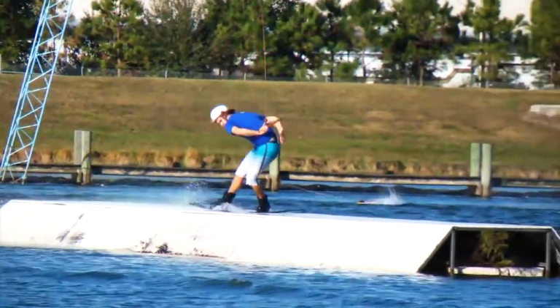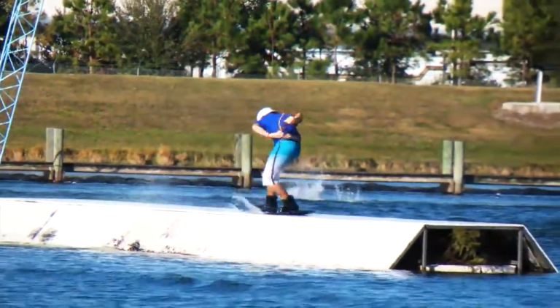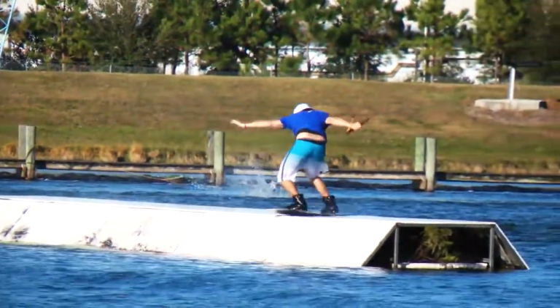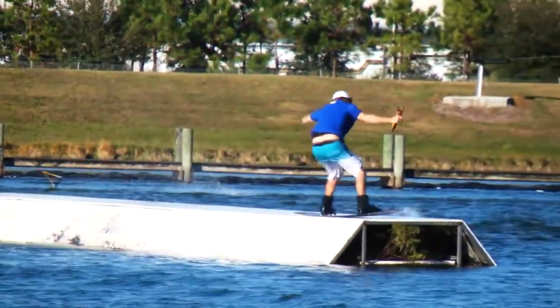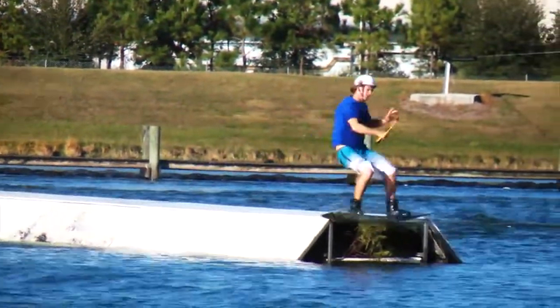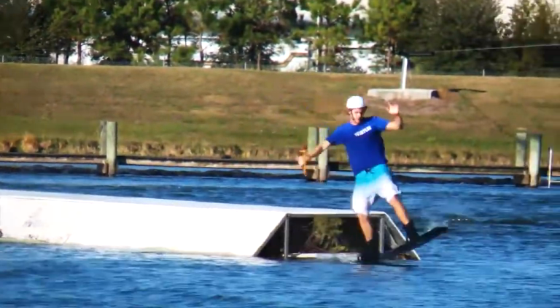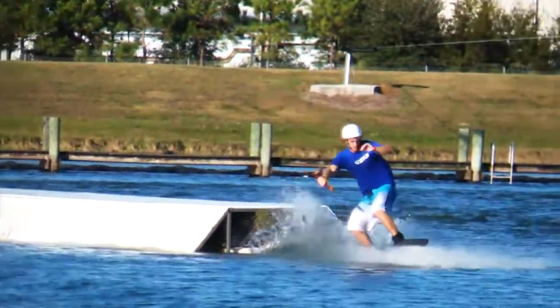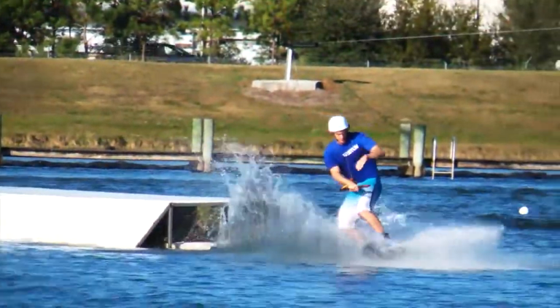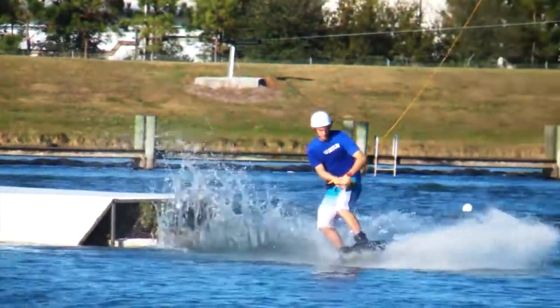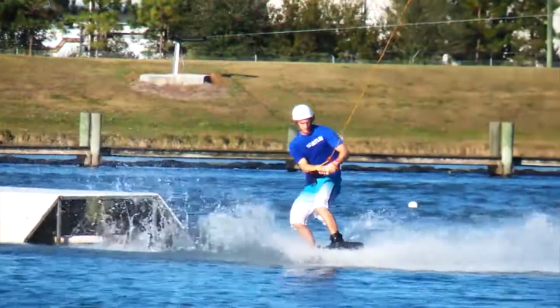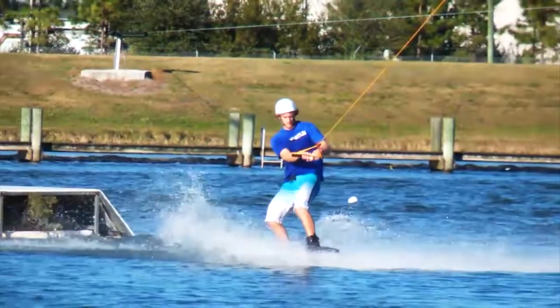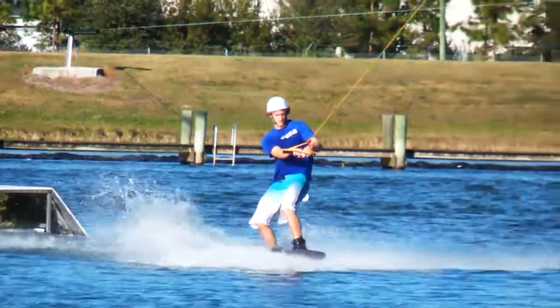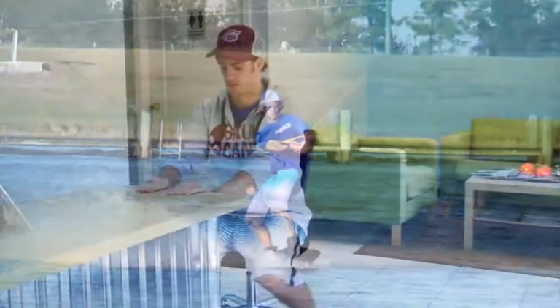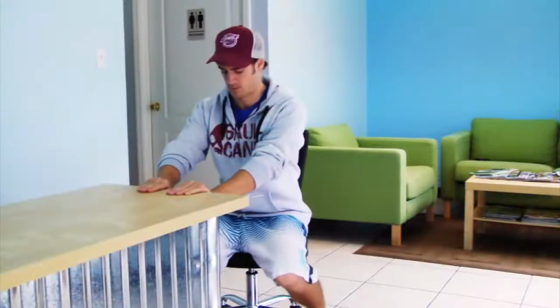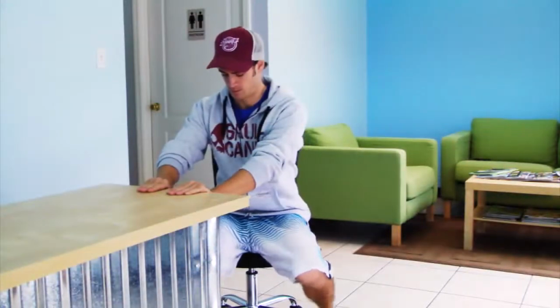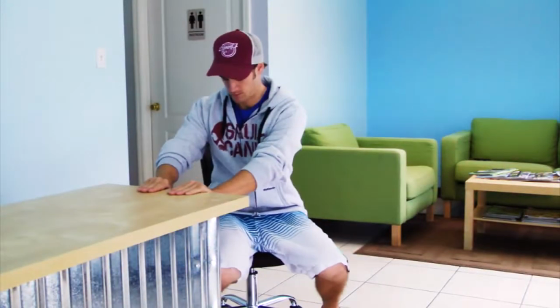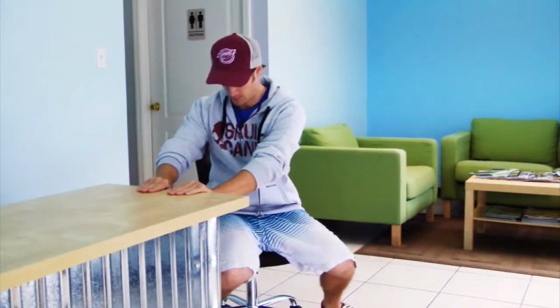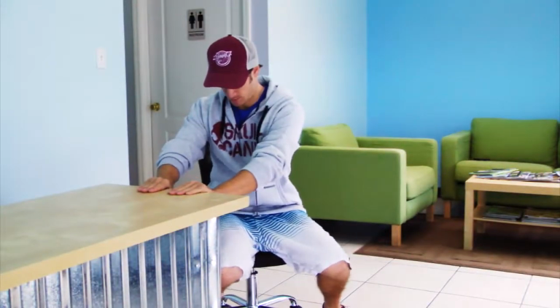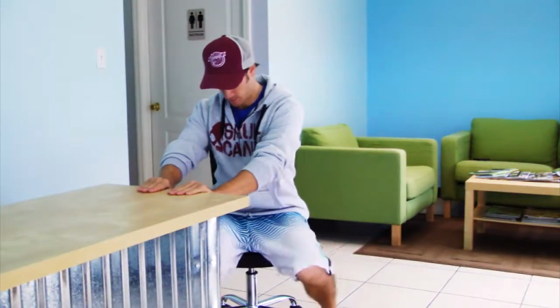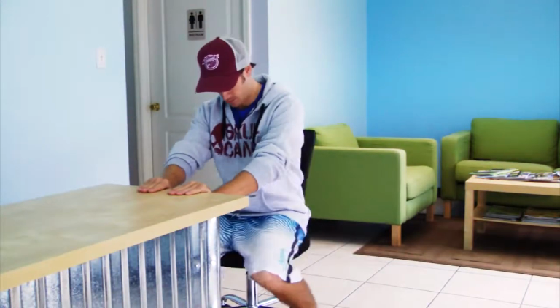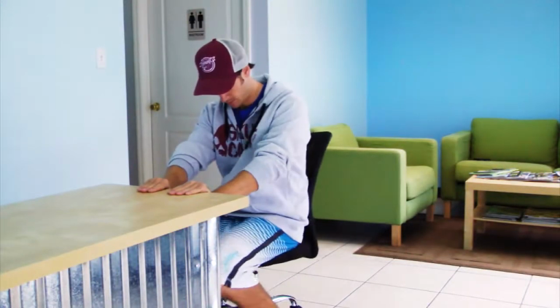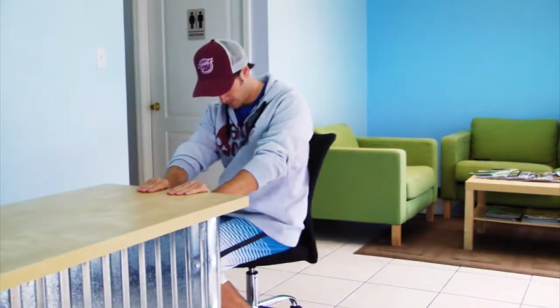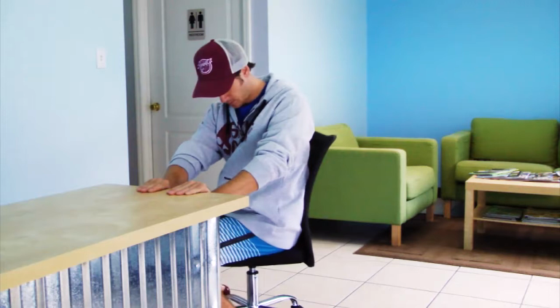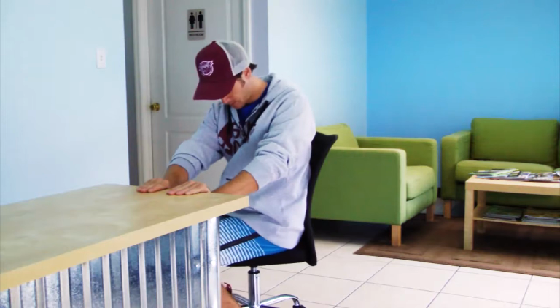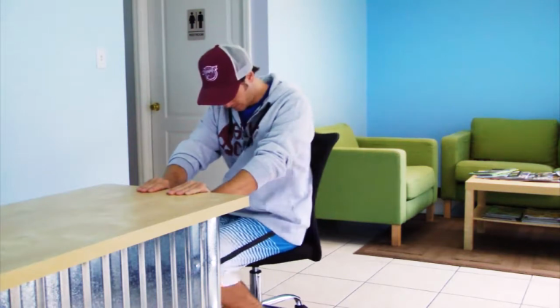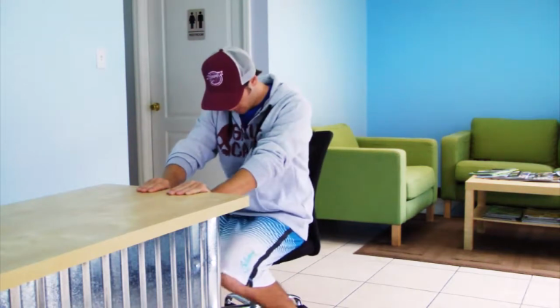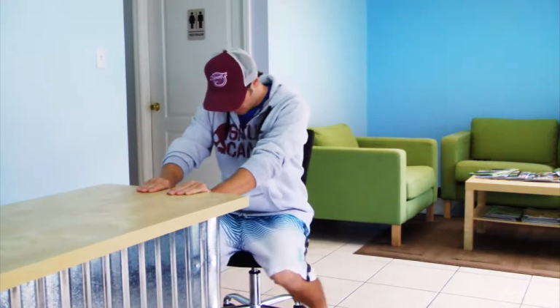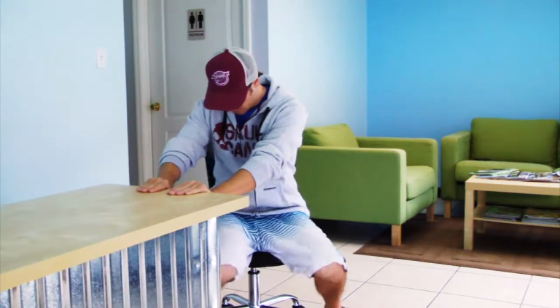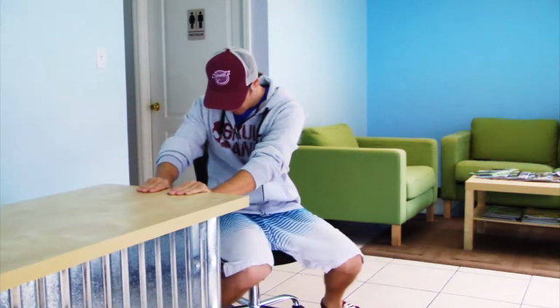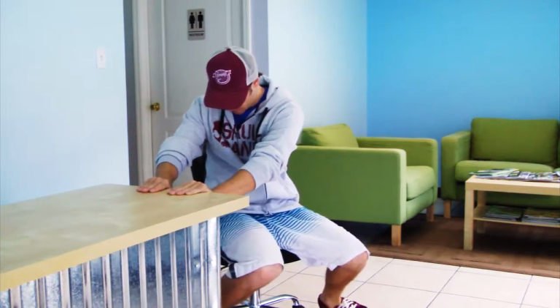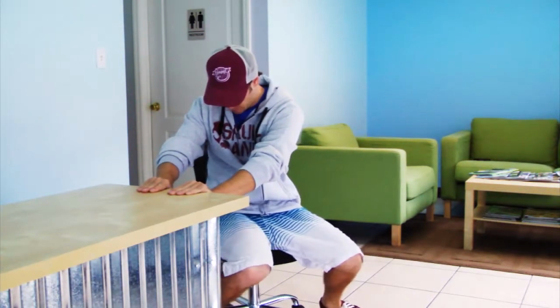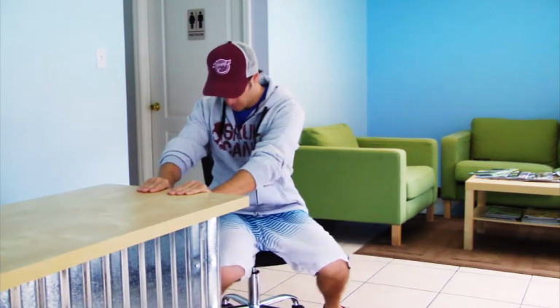To replicate the feeling in your mind, let's compare it to something that you have most likely felt before. Find a stool or chair that pivots or swivels underneath you, and sit on the chair next to a solid counter or desk that you can hold onto.